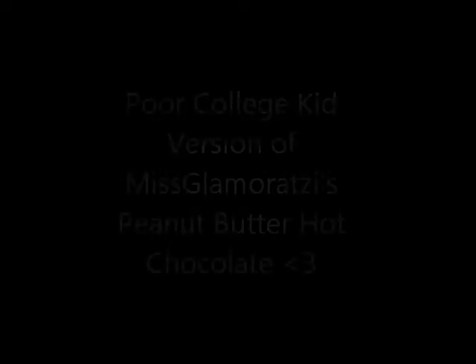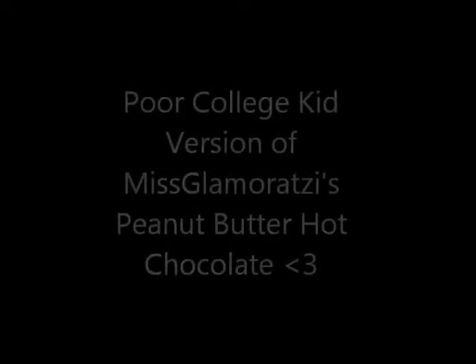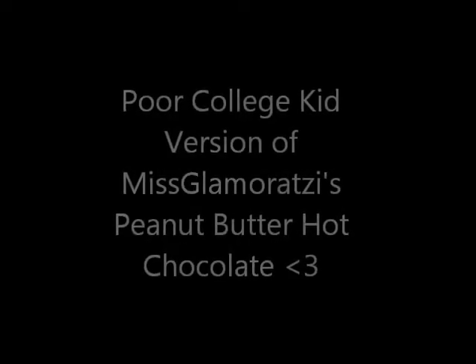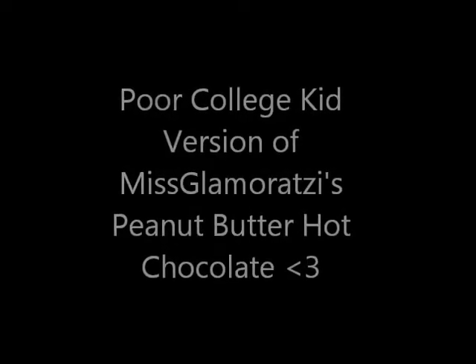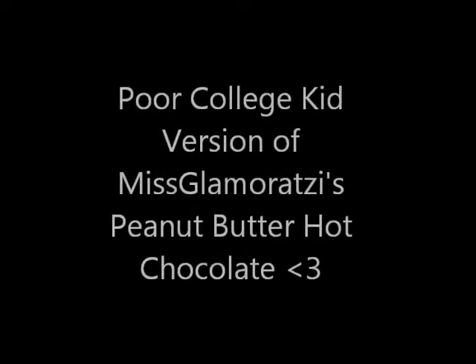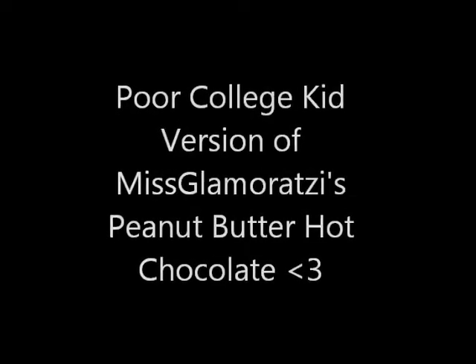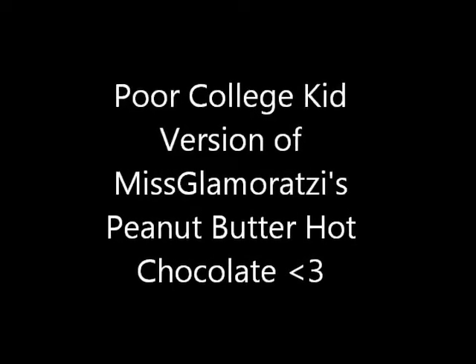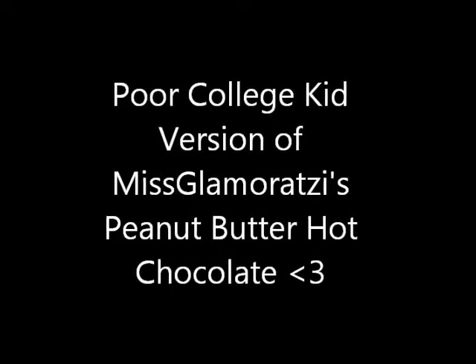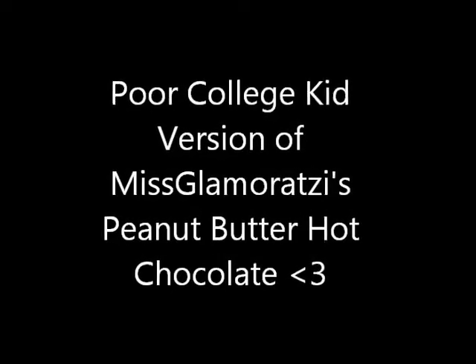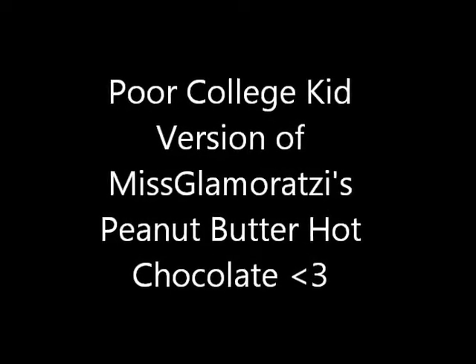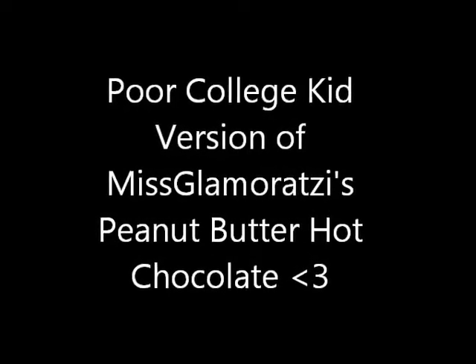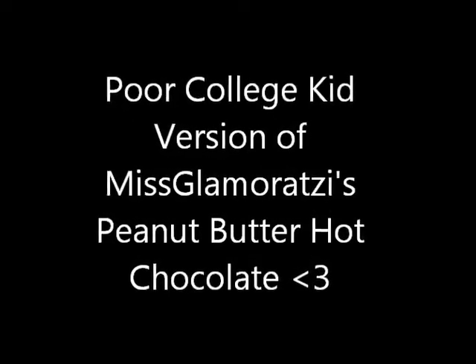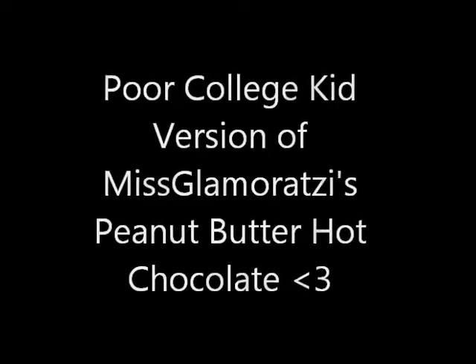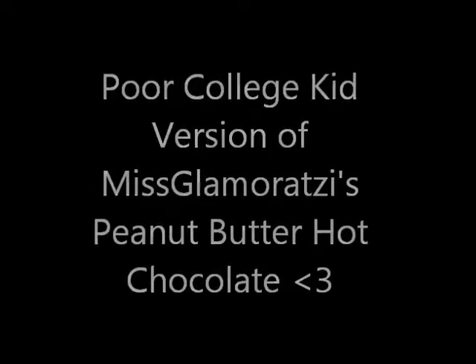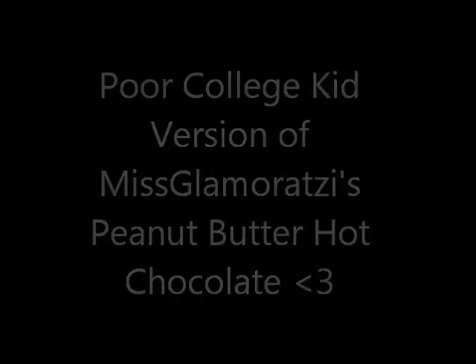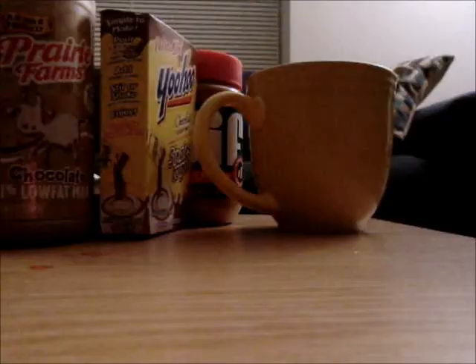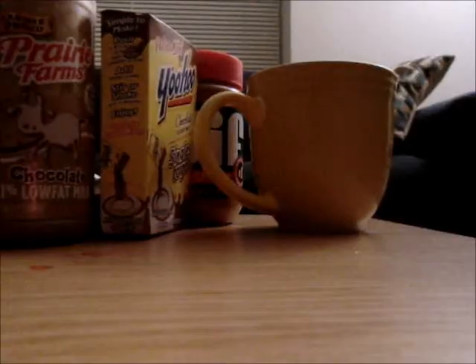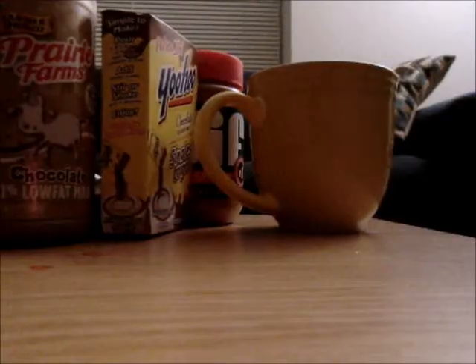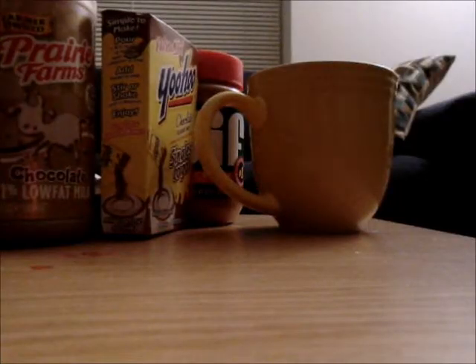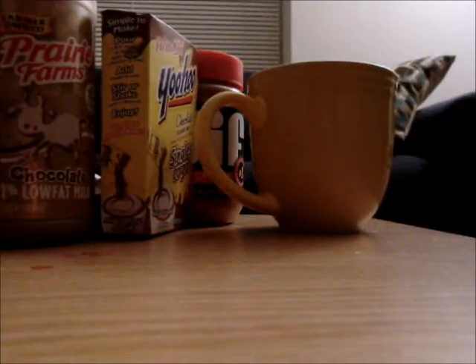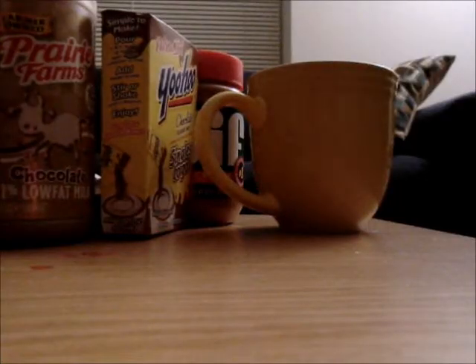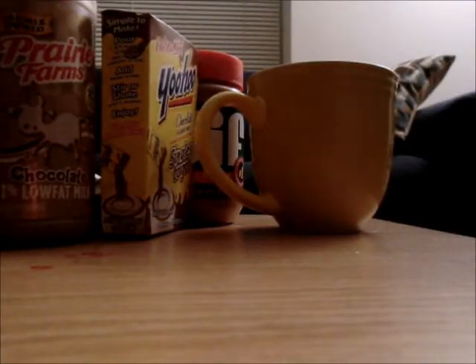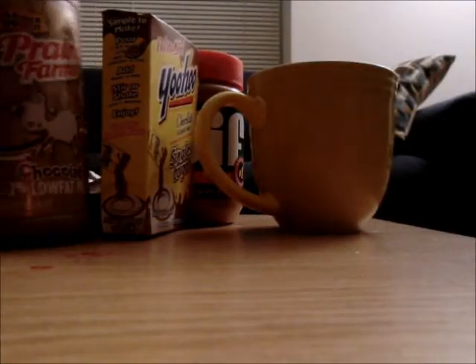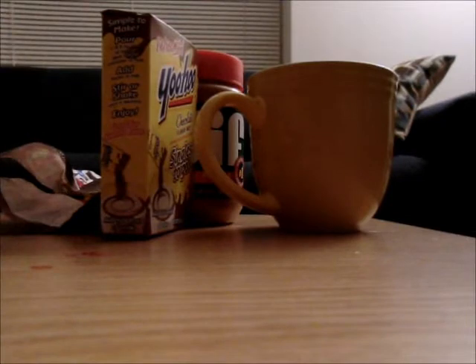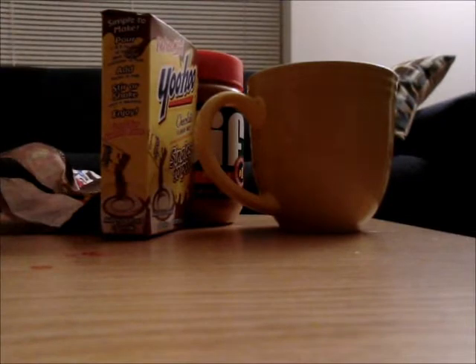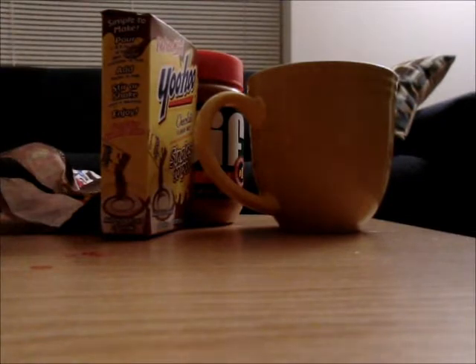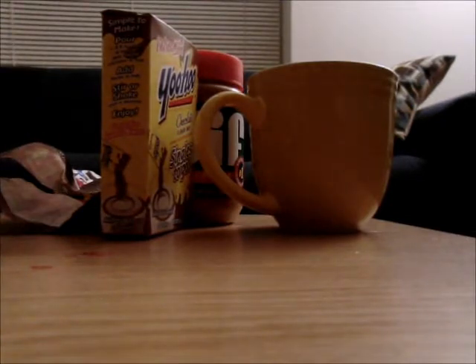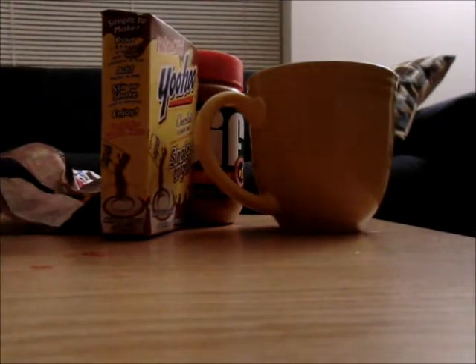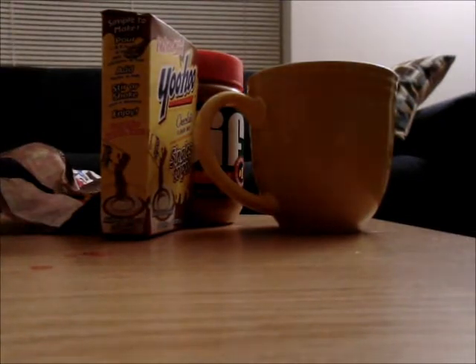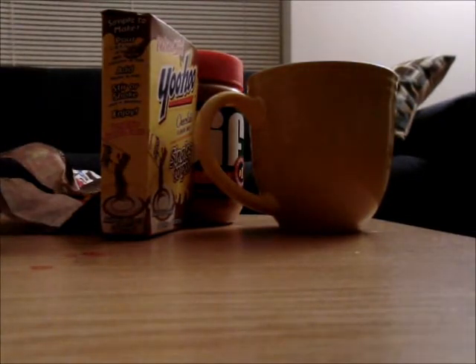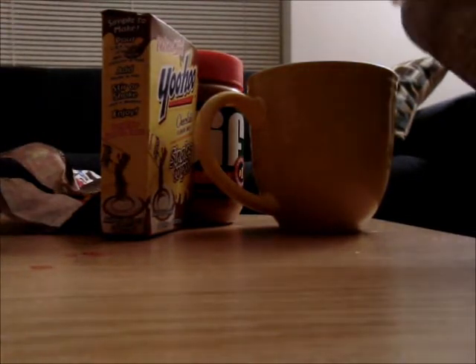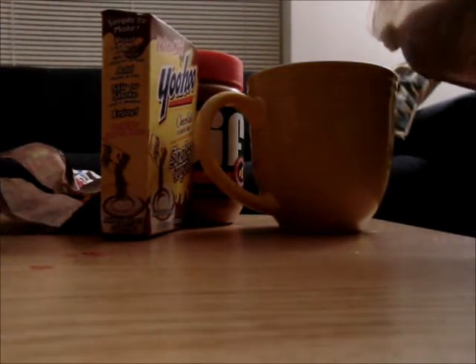So, this is the poor college kid version of Ms. Lamerazzi's peanut butter hot chocolate. So, here I am.